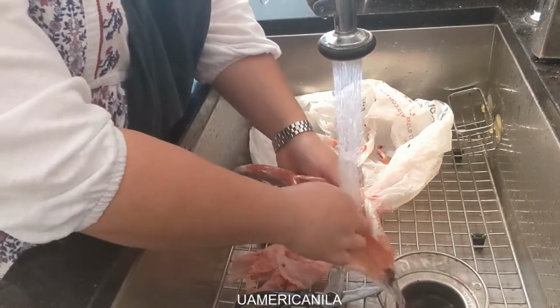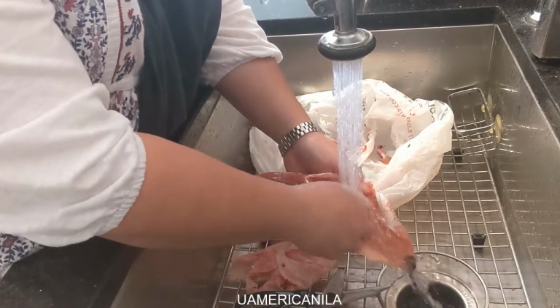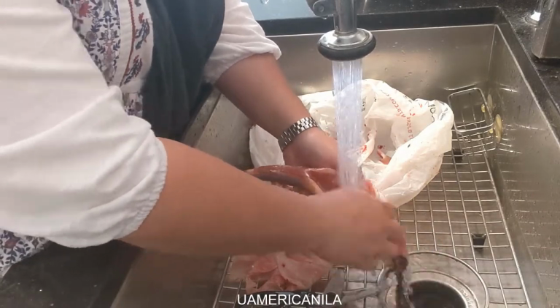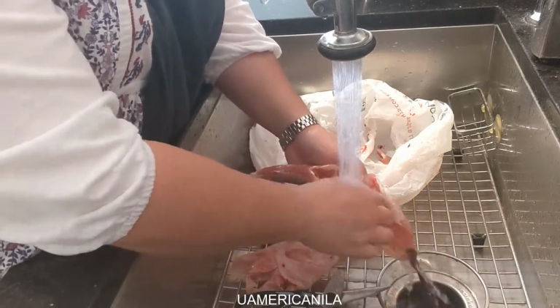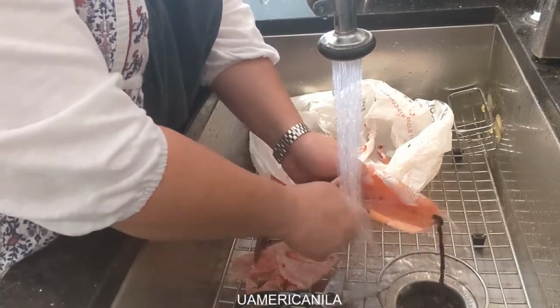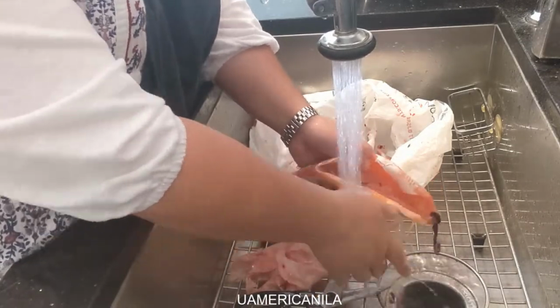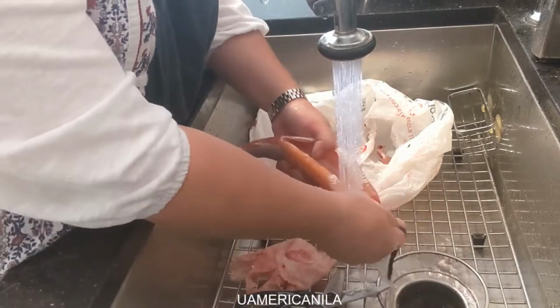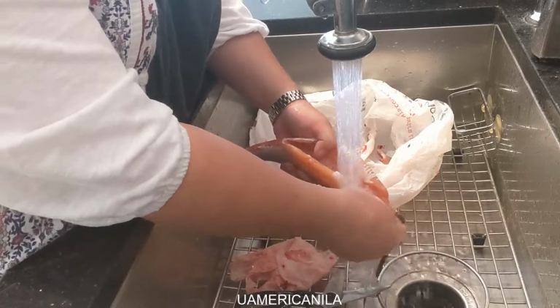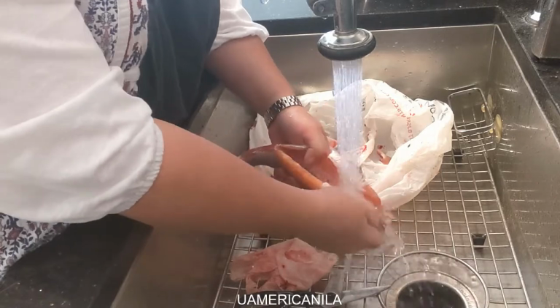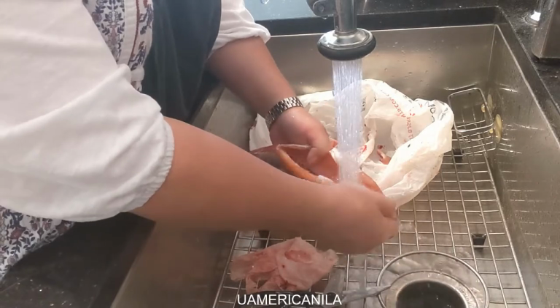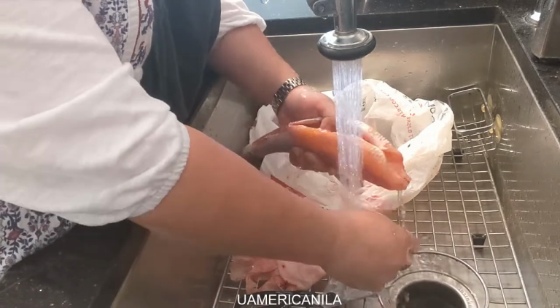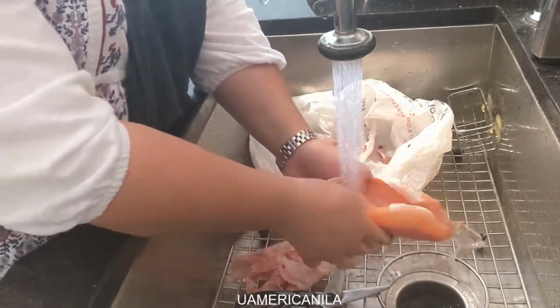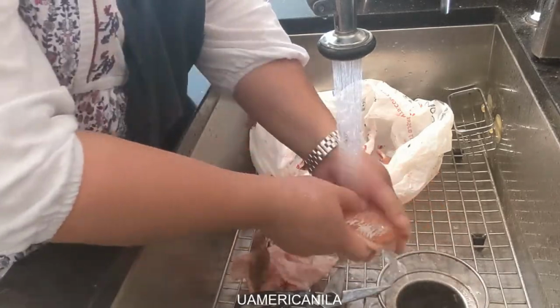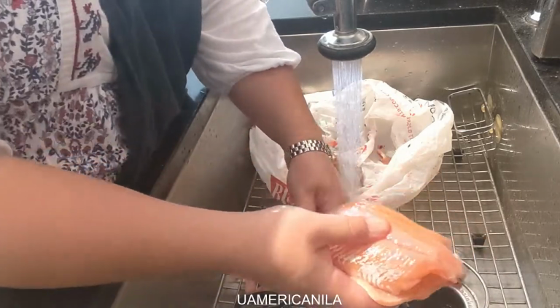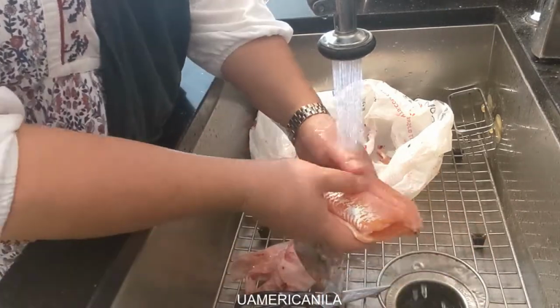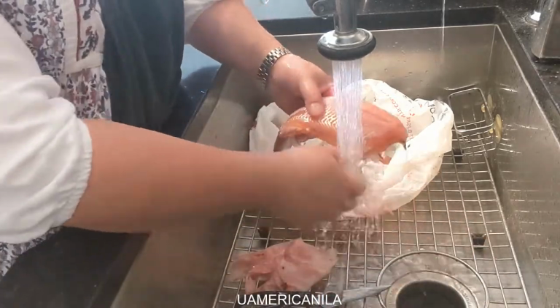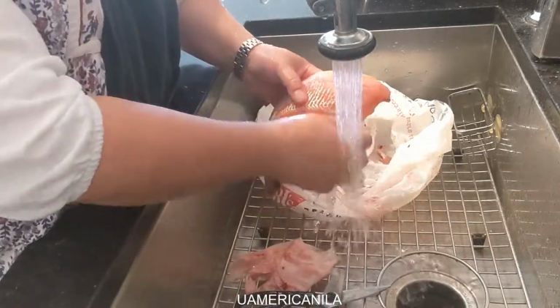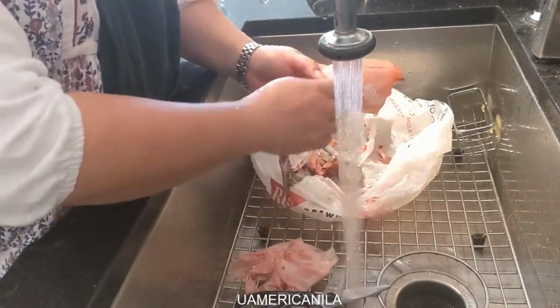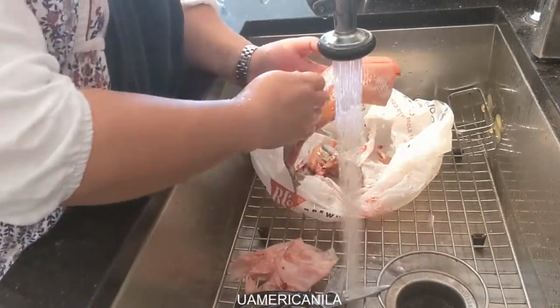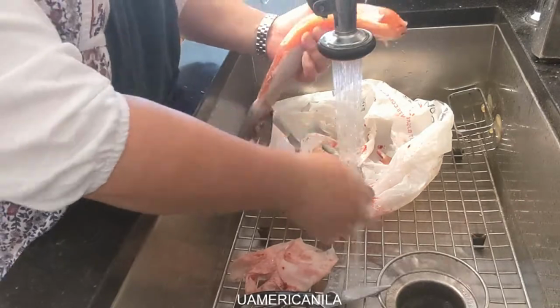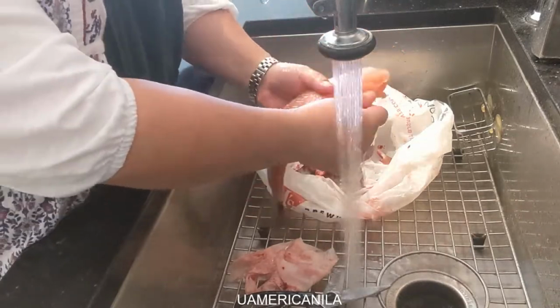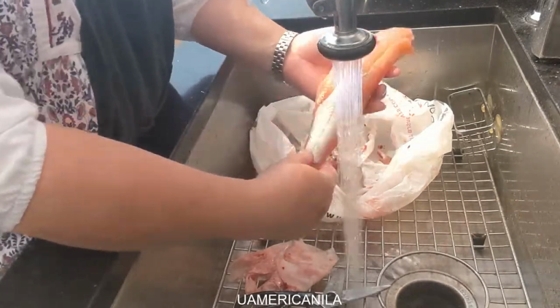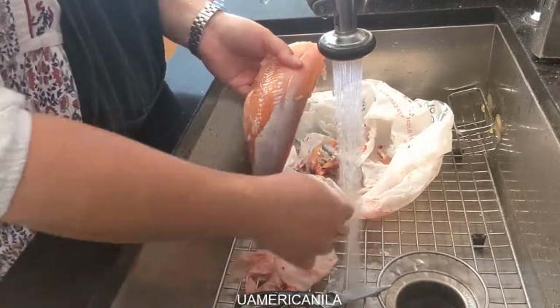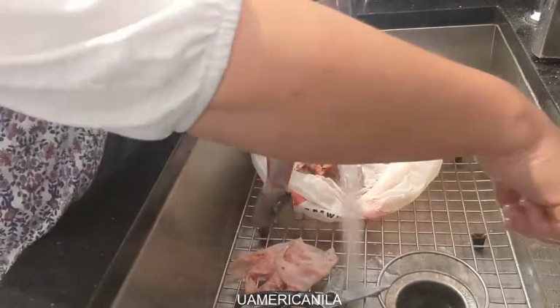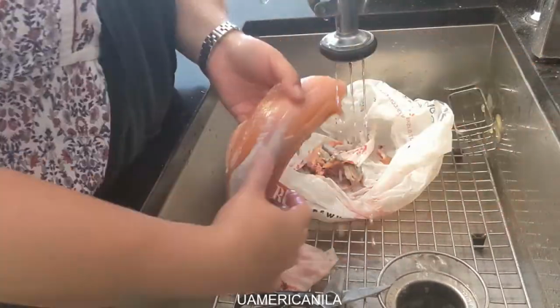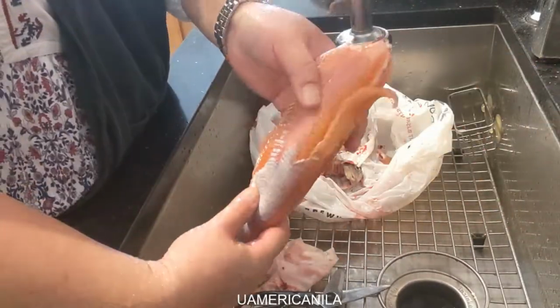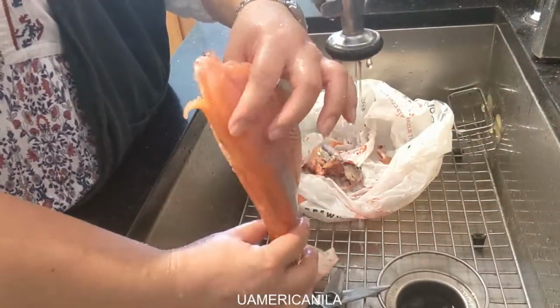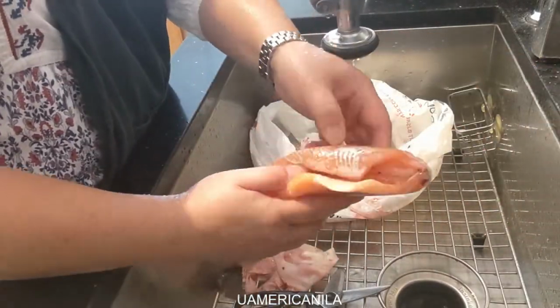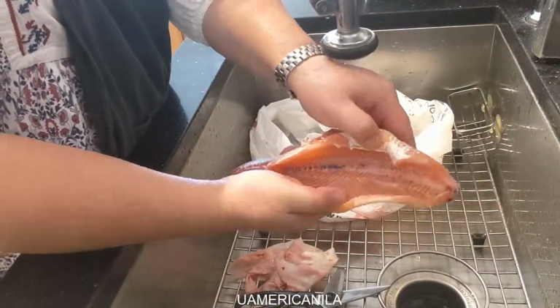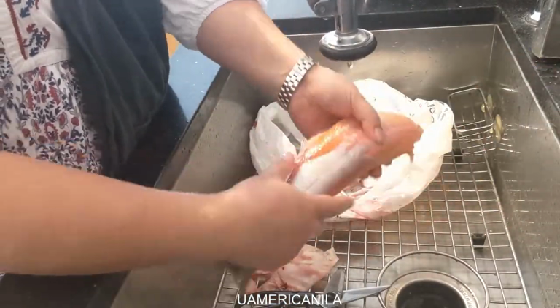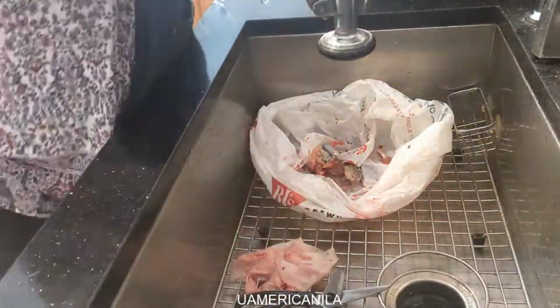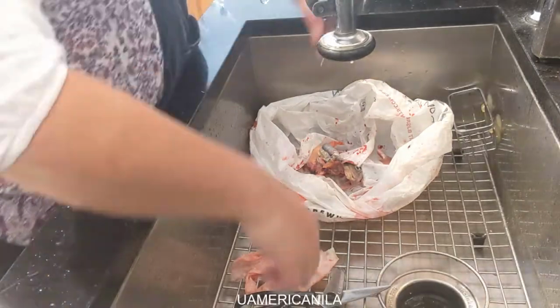When bears eat the fish — the salmon — they always eat the skin, they don't eat the flesh. But we eat the flesh, we don't eat the skin. So this is how I clean my trout. Nice and clean.